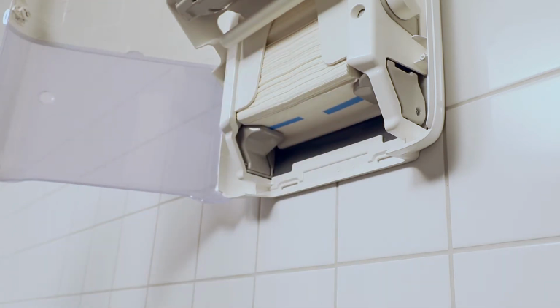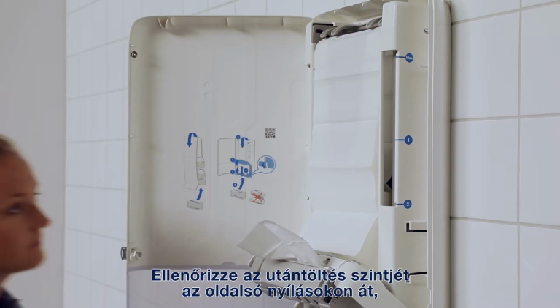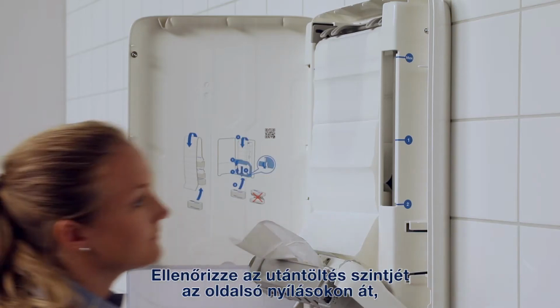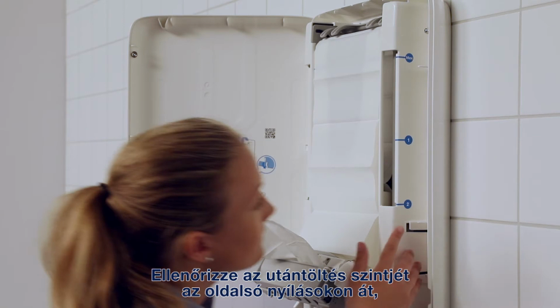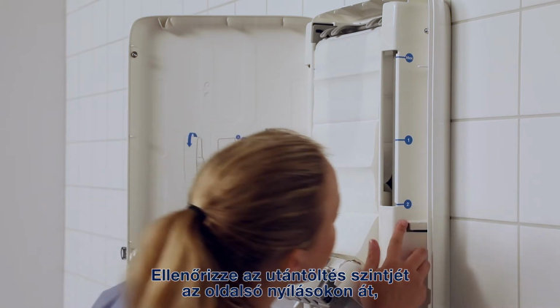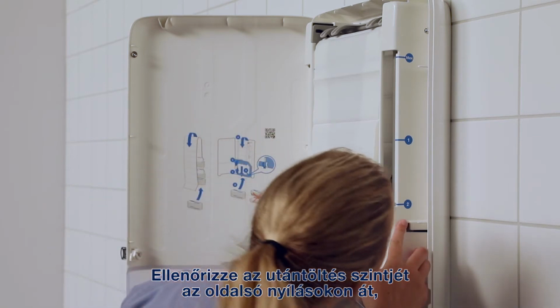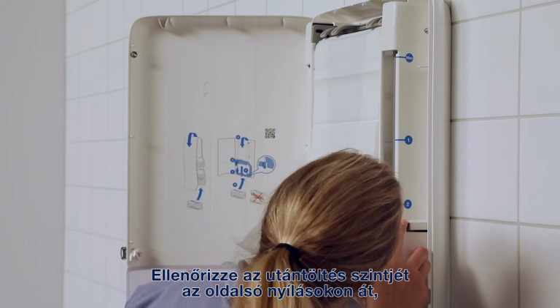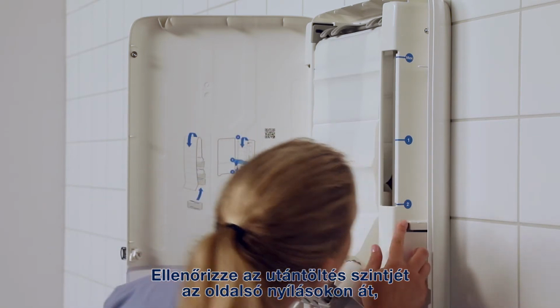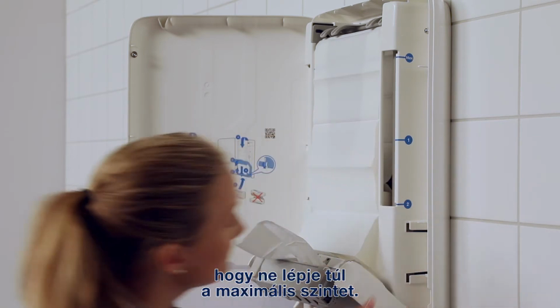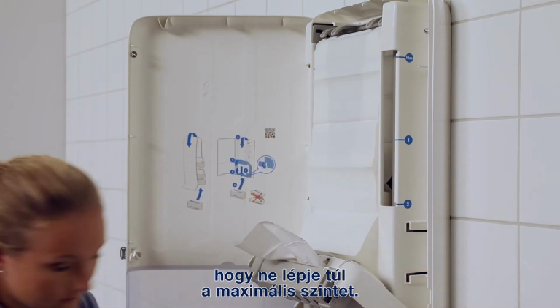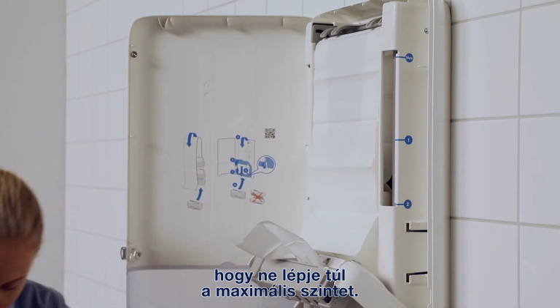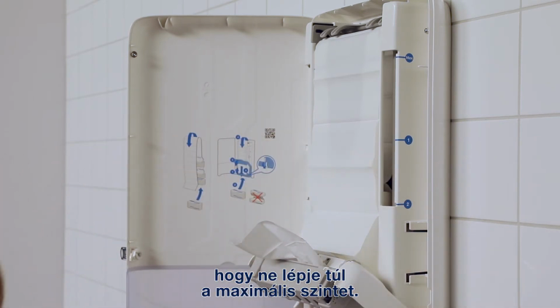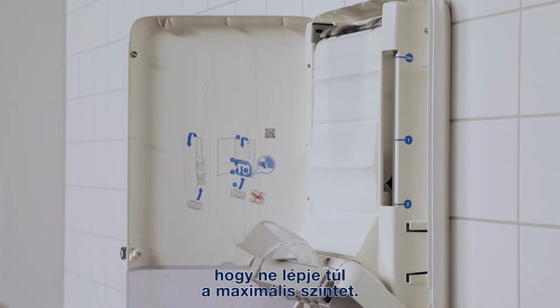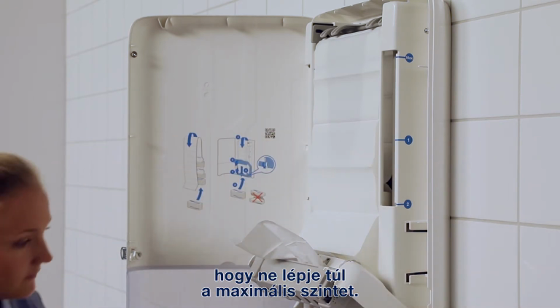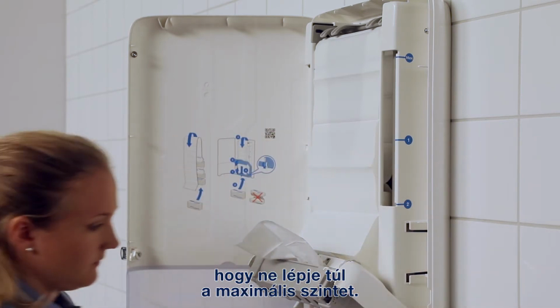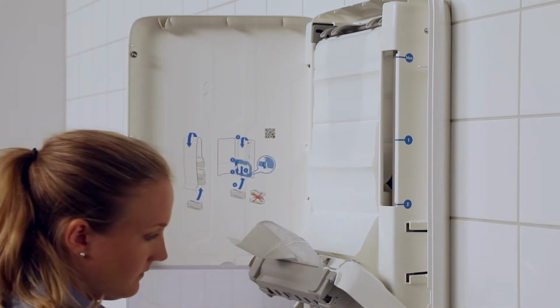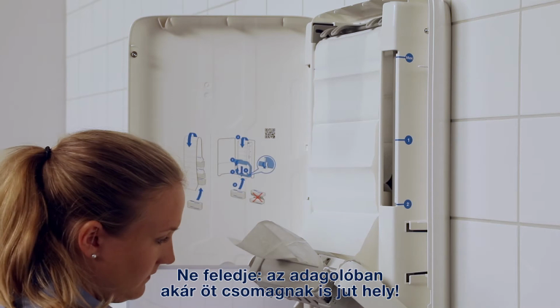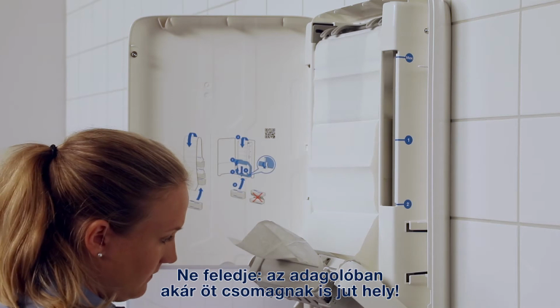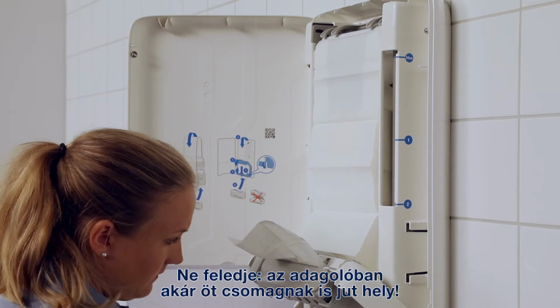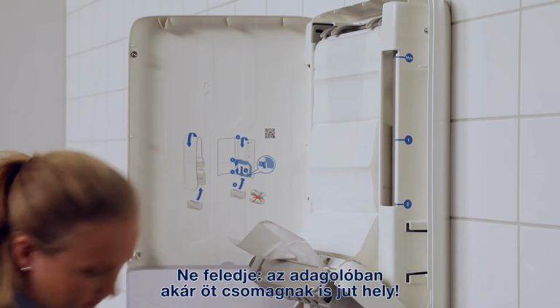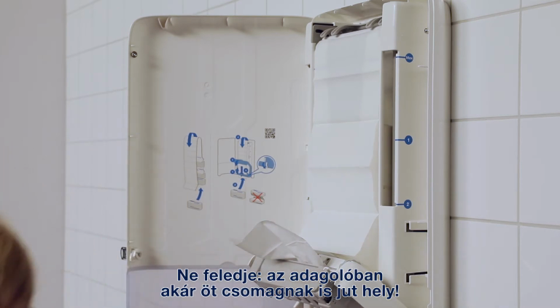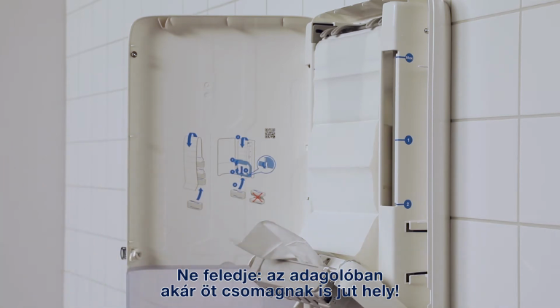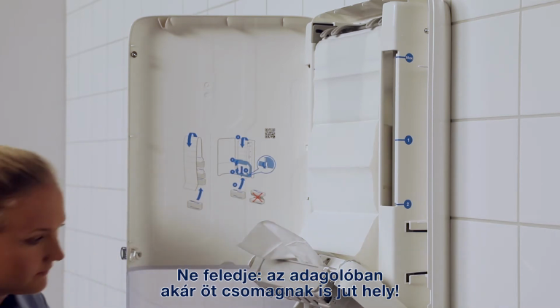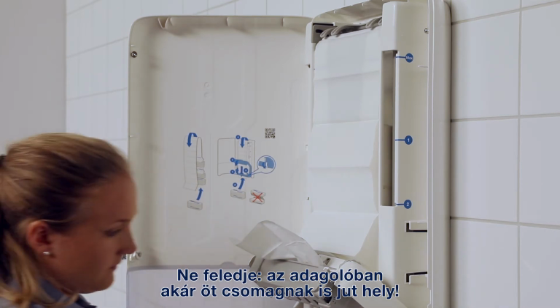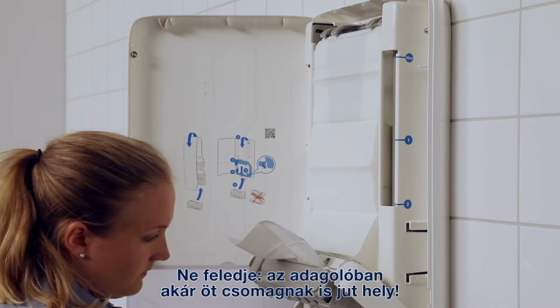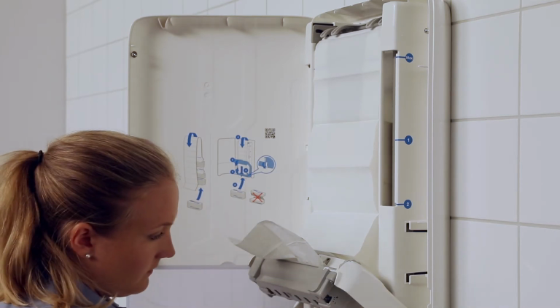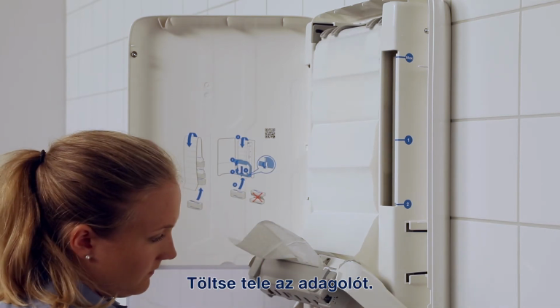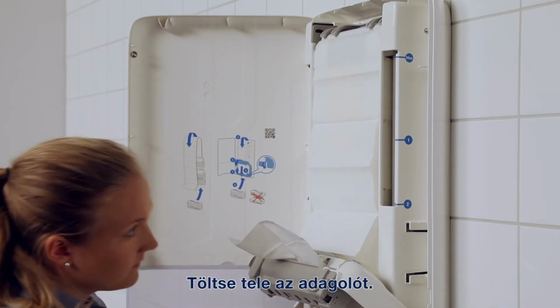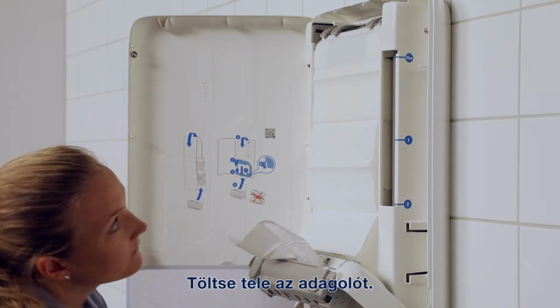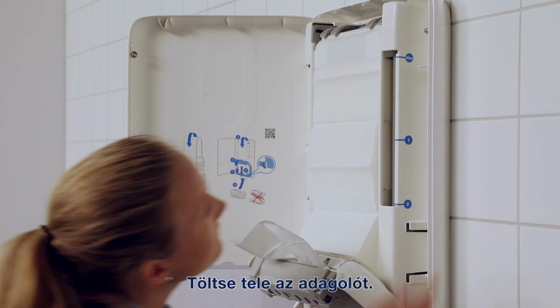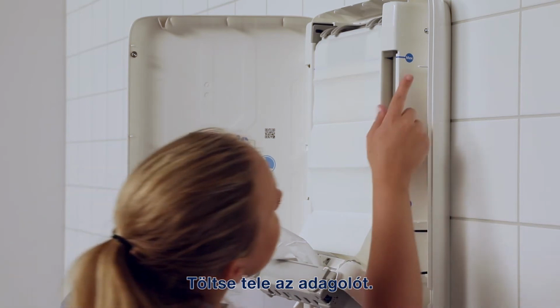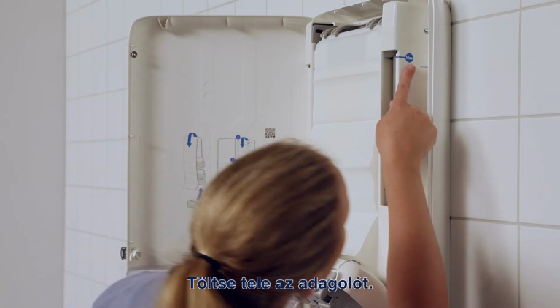Check the refill level using the side windows so that it hasn't gone over the maximum limit. Remember, the dispenser can hold up to as much as five bundles. Repeat until the dispenser is full.